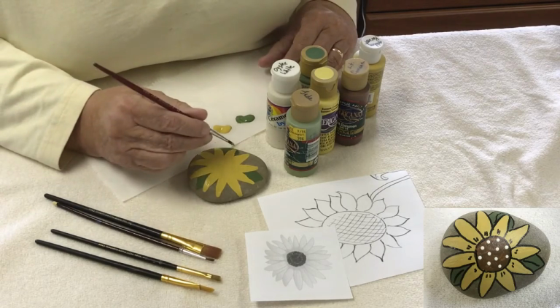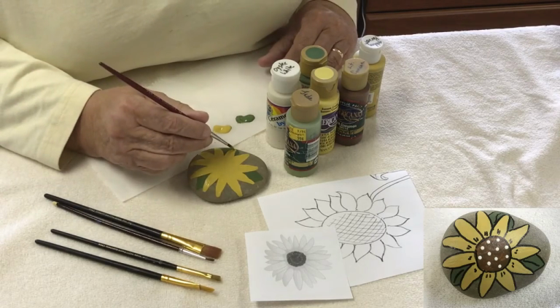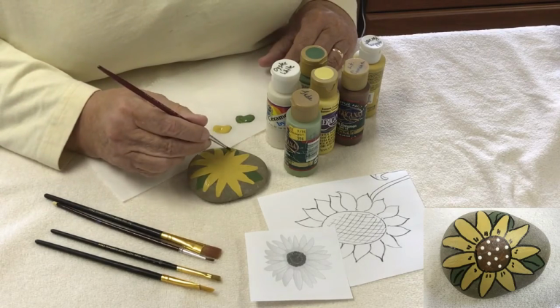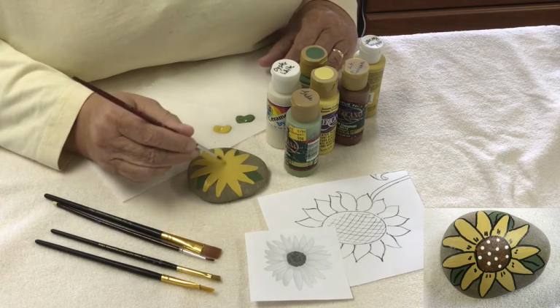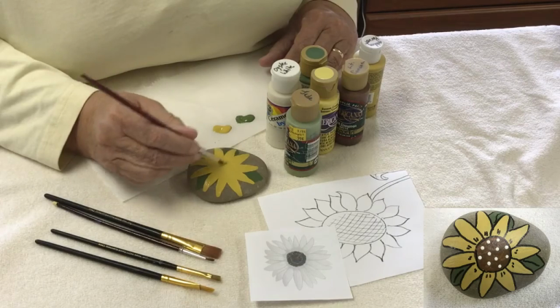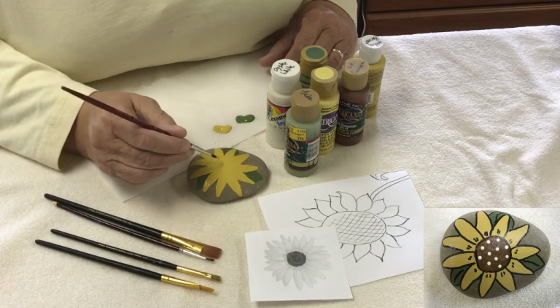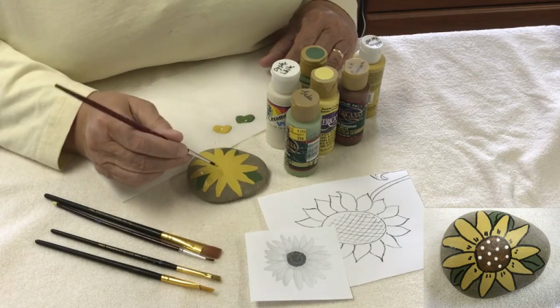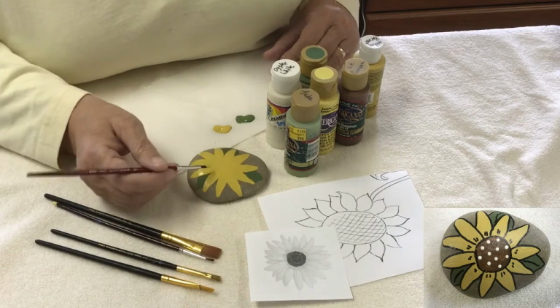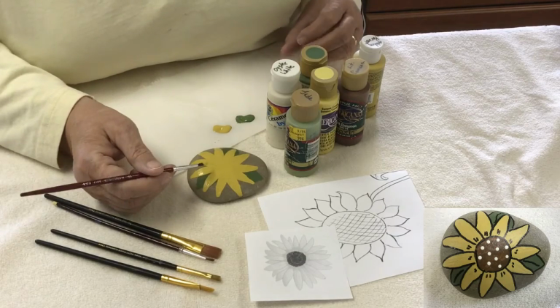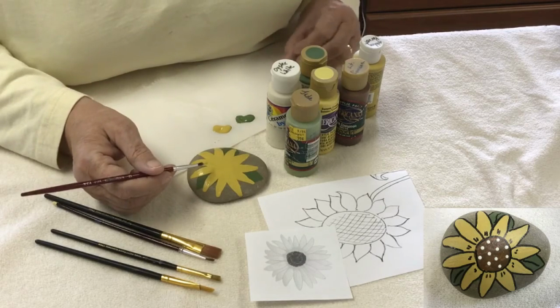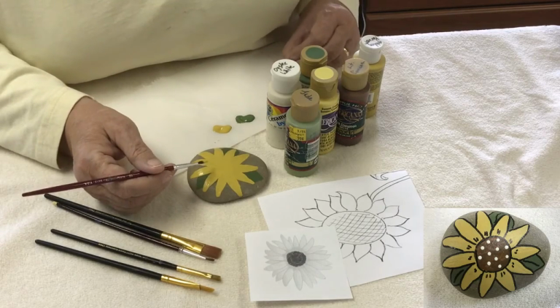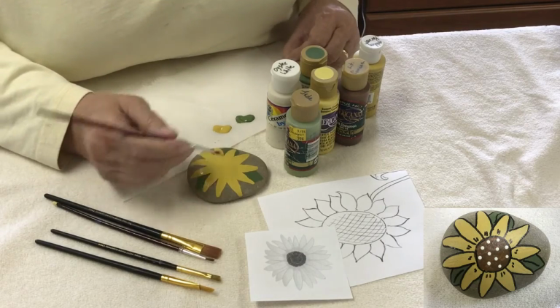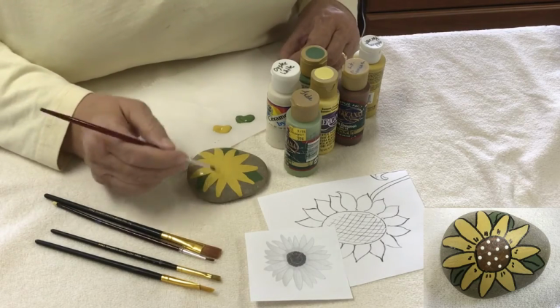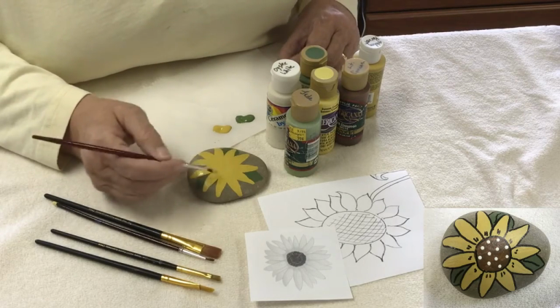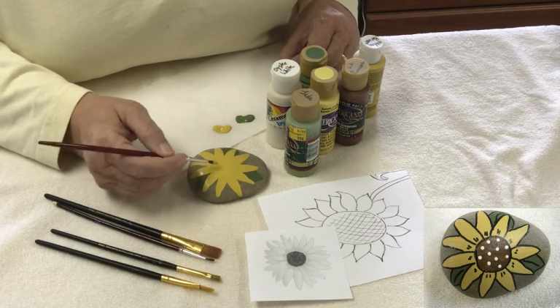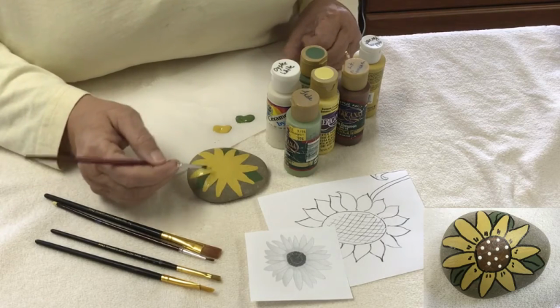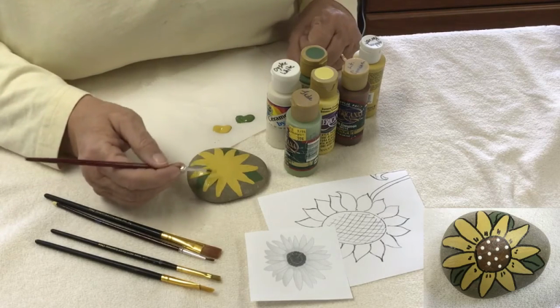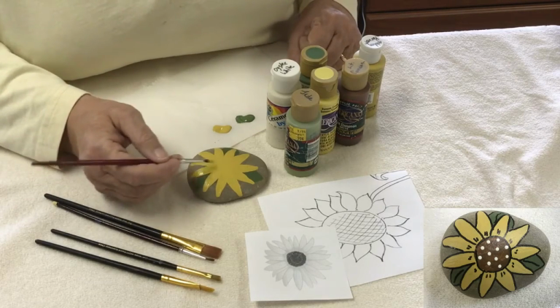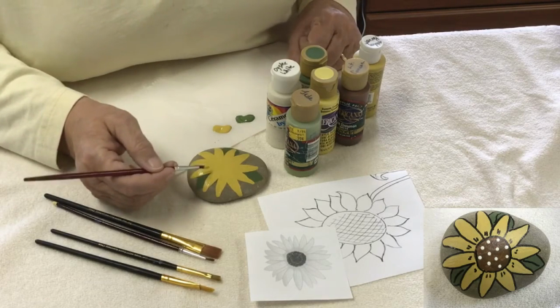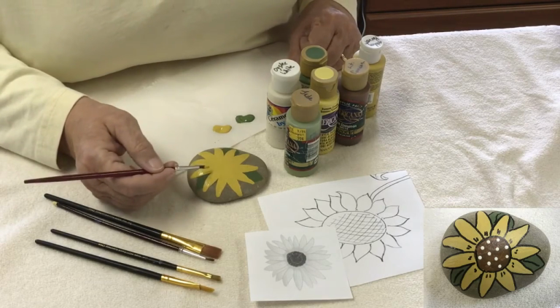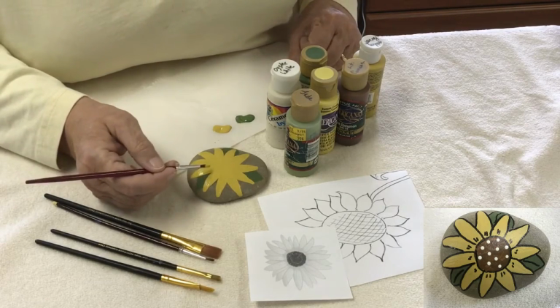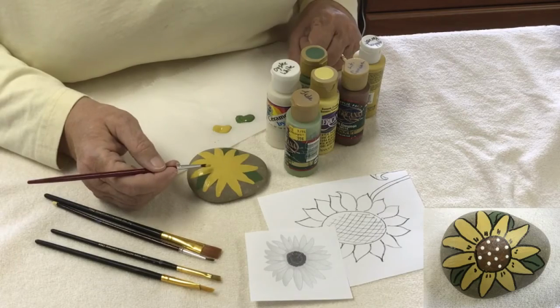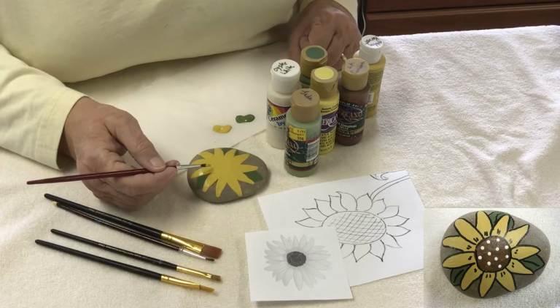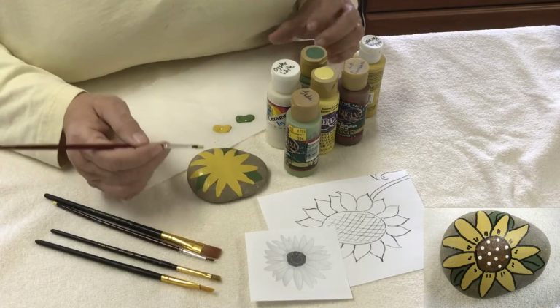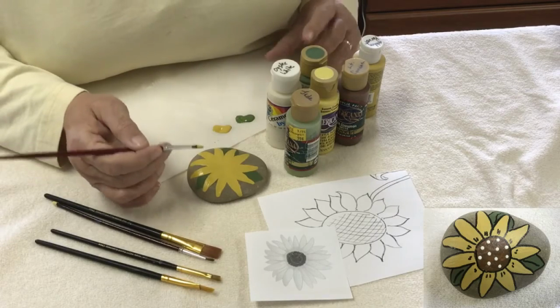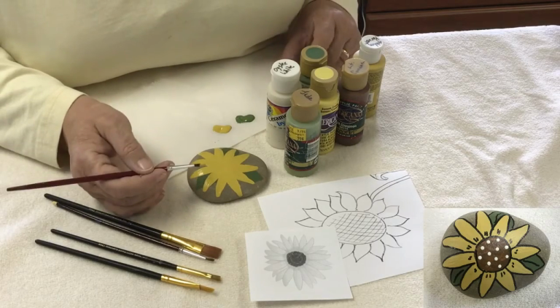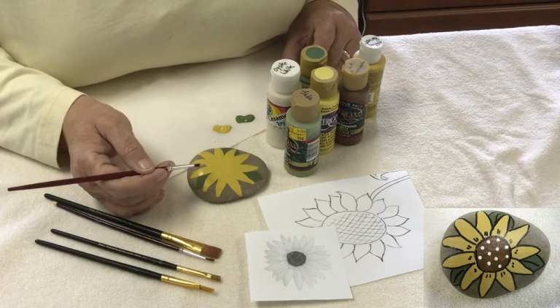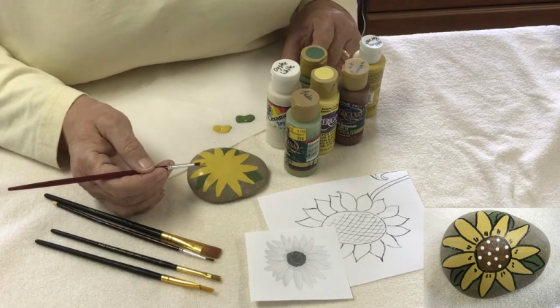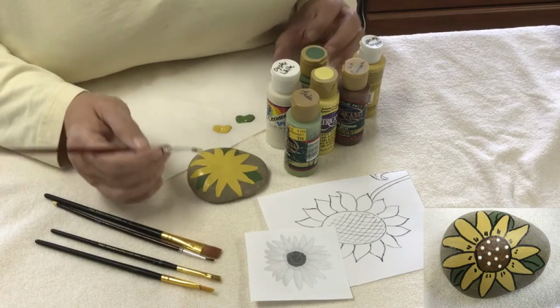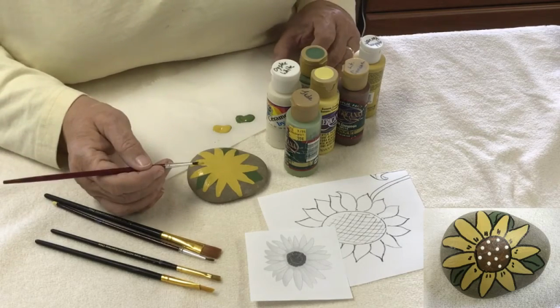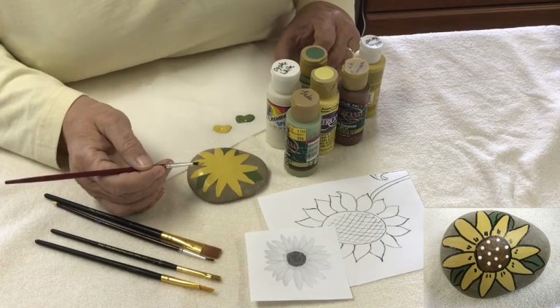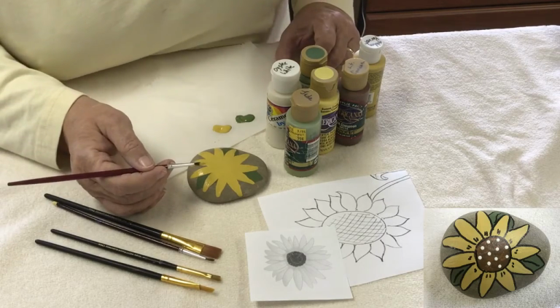But if that bothers you and you want a real painted look, go ahead and do a second coat. I'm going to go wash my brush and then we'll move on to the next step.